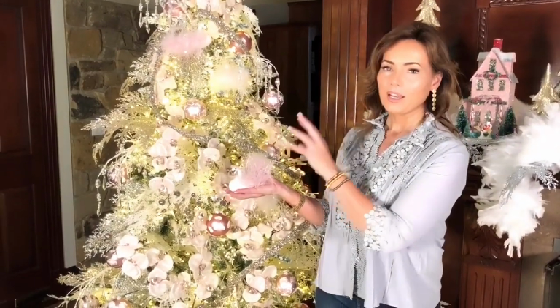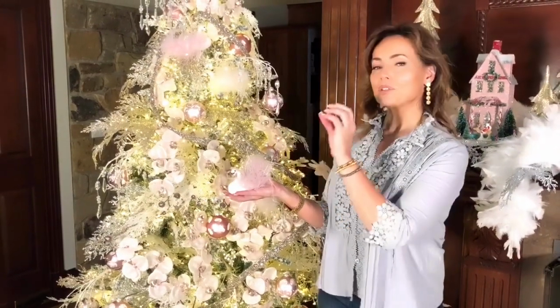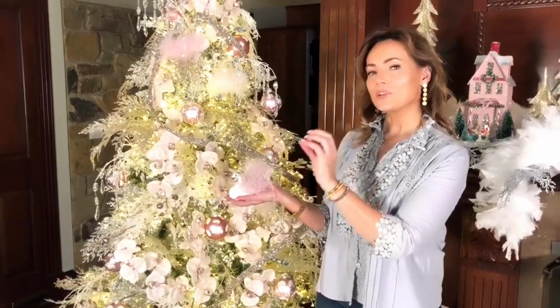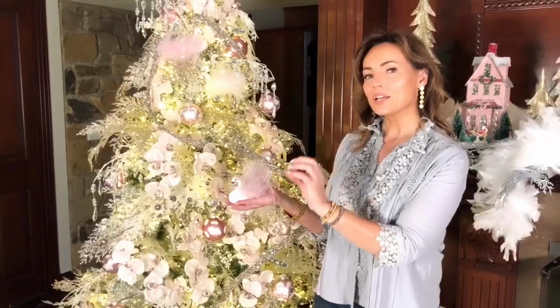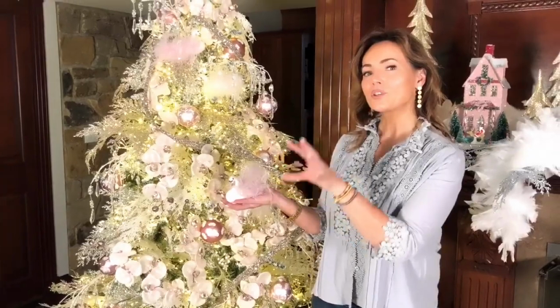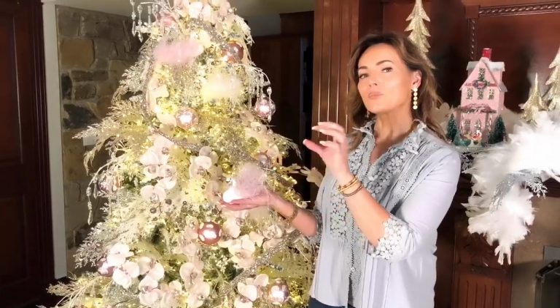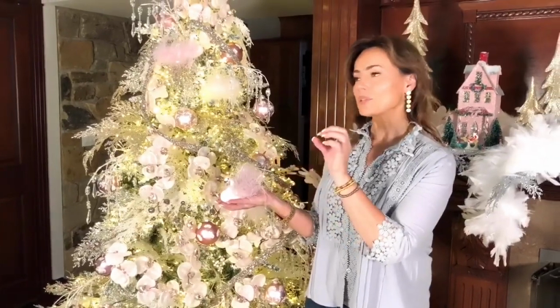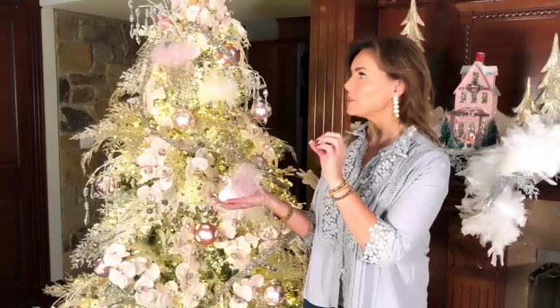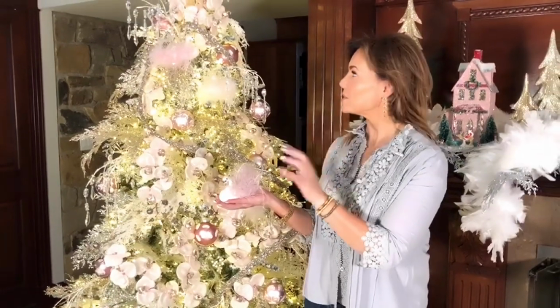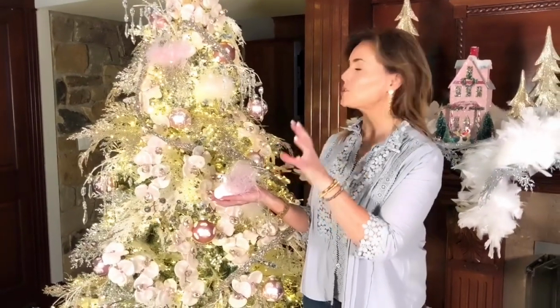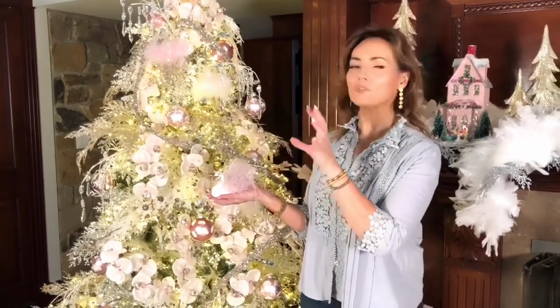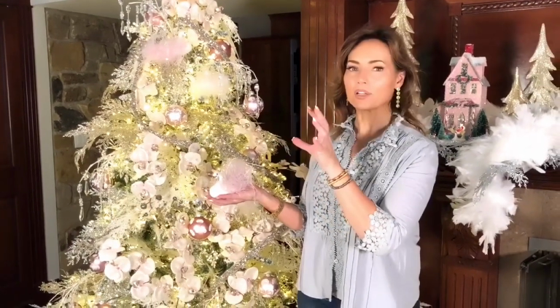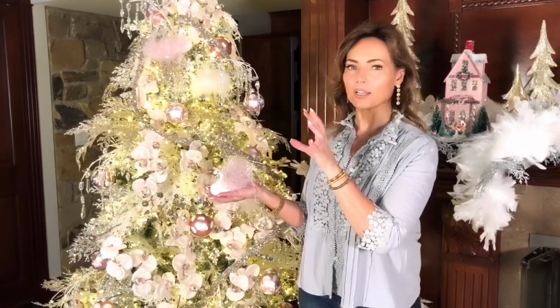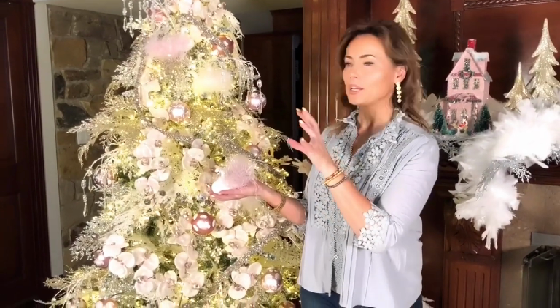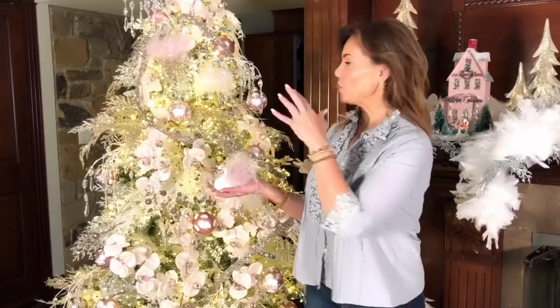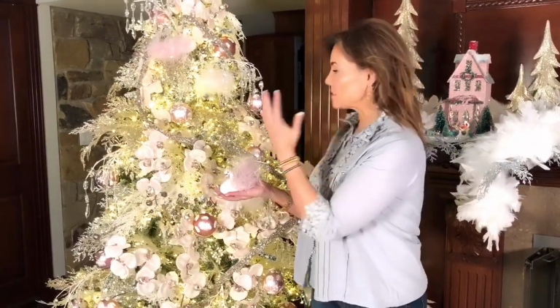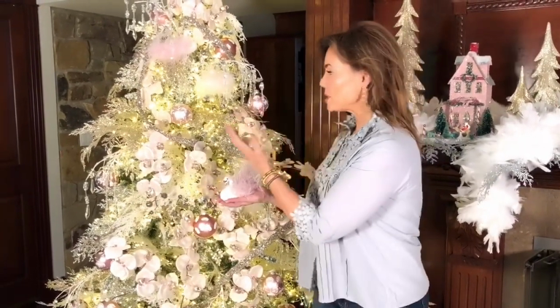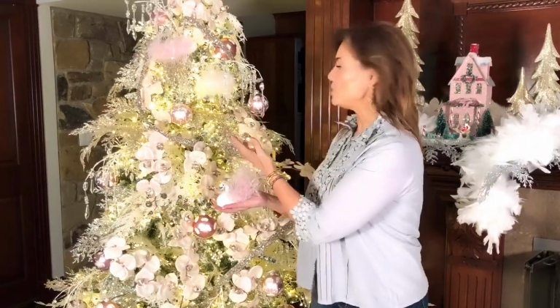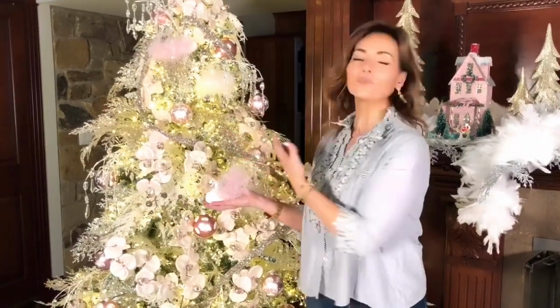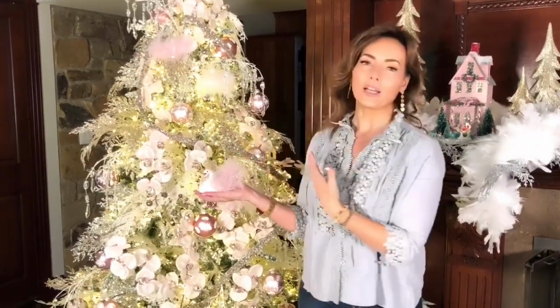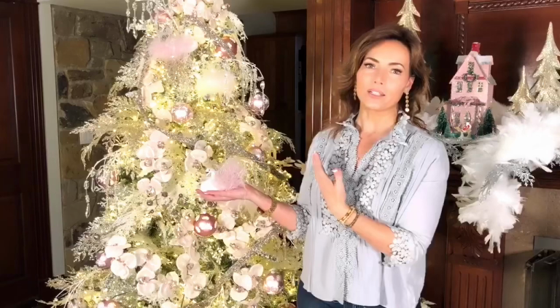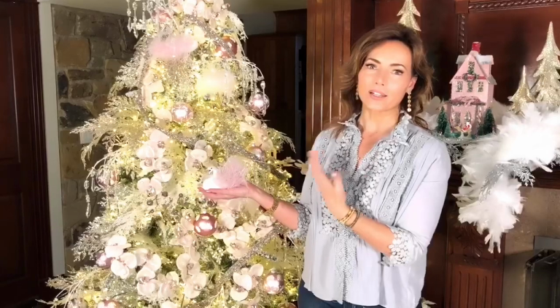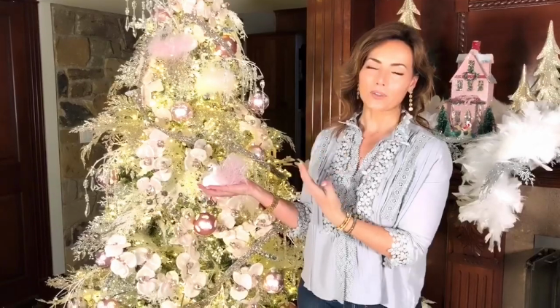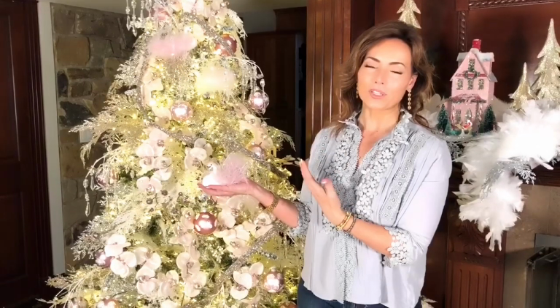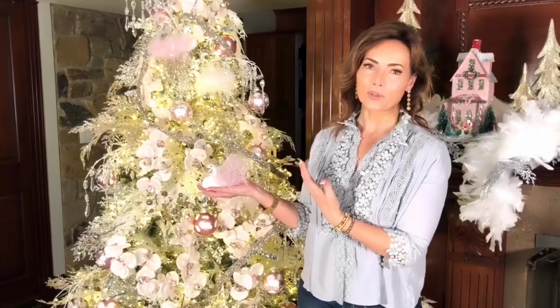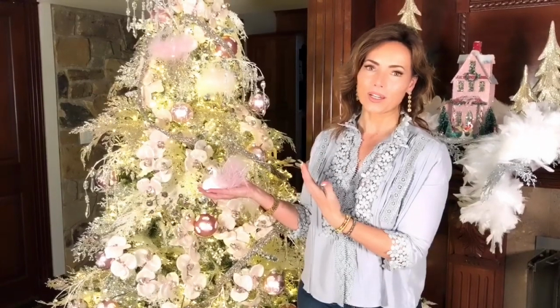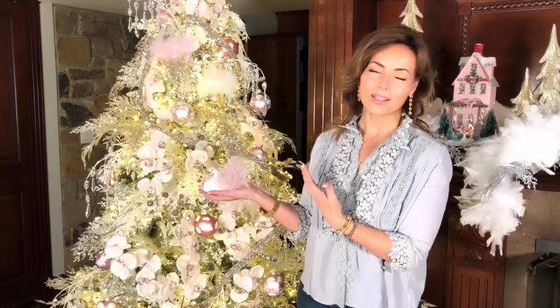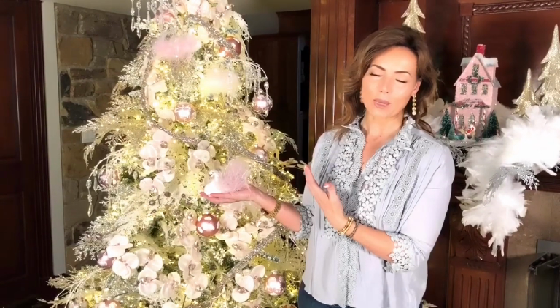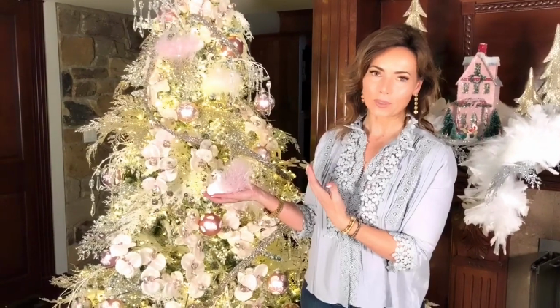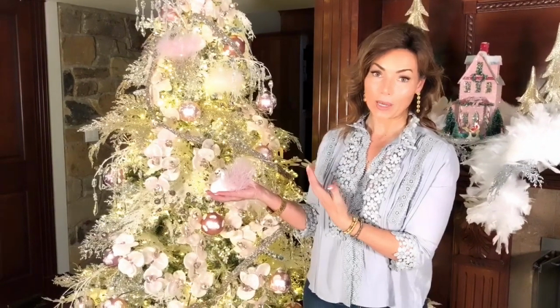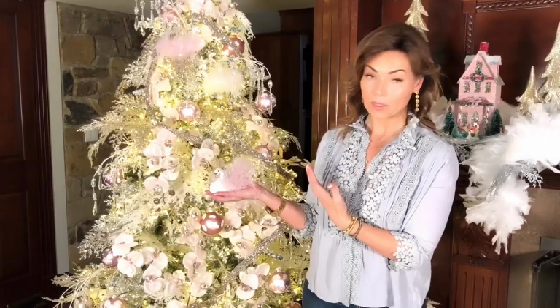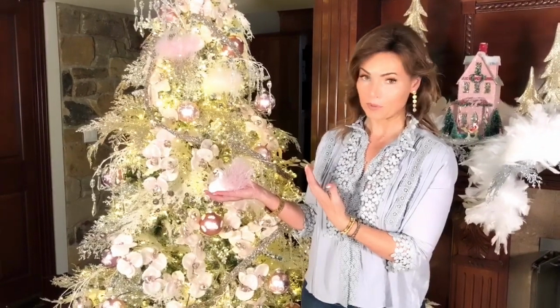You just have a touch of the whimsical, a touch of the fairy tale, with something as beautiful and elegant as the other things on the tree, and I think it's absolutely perfect.